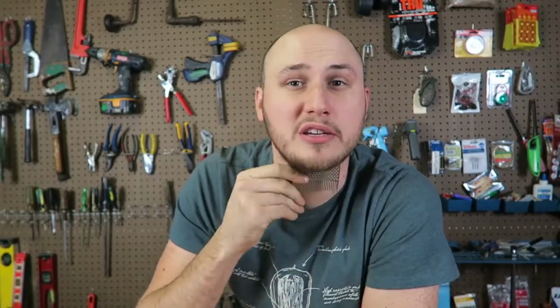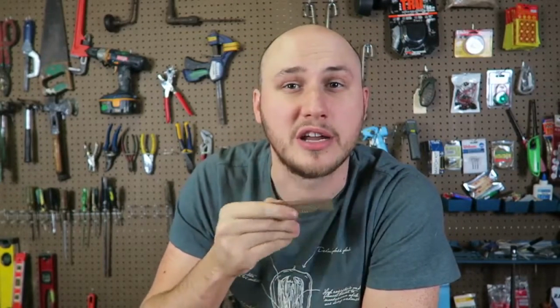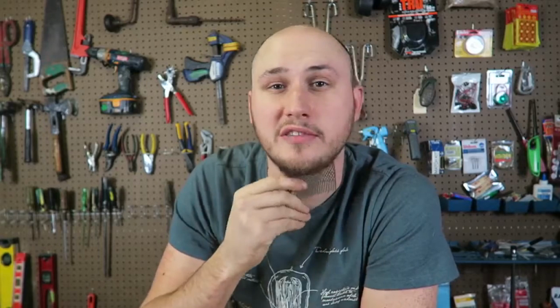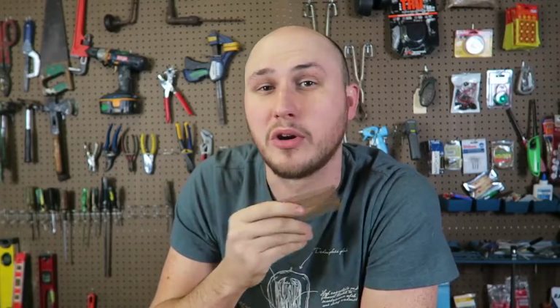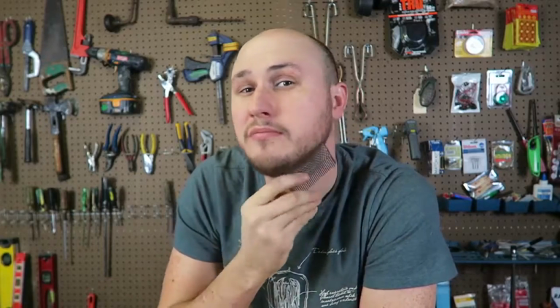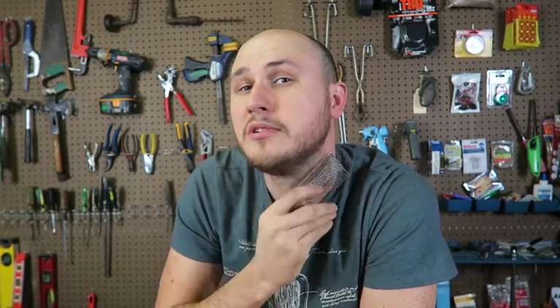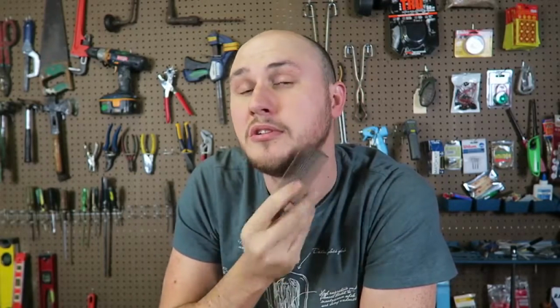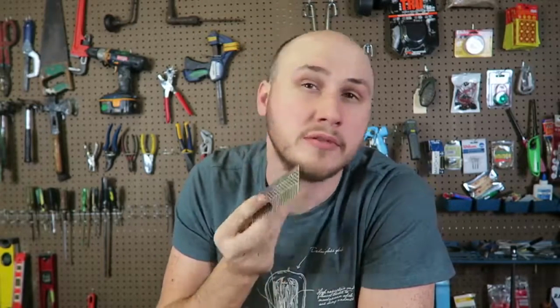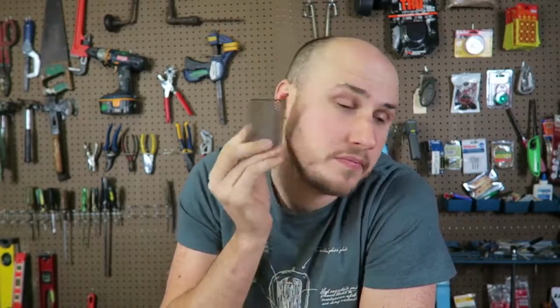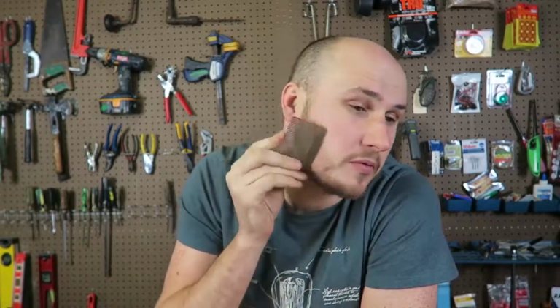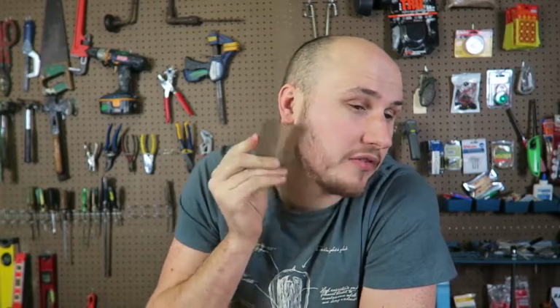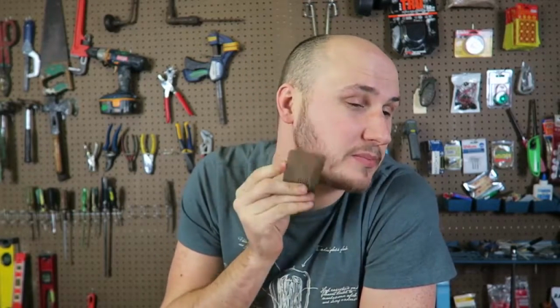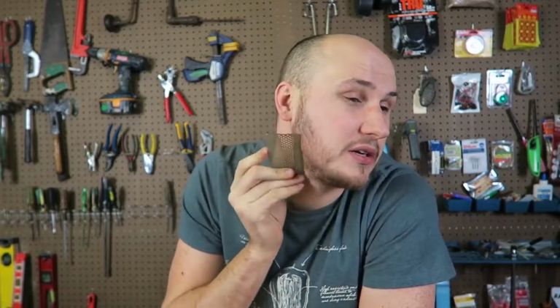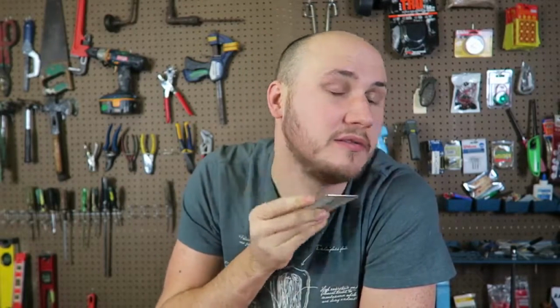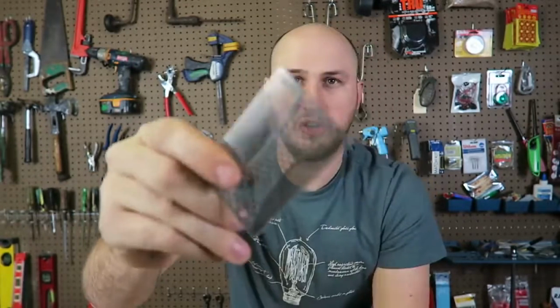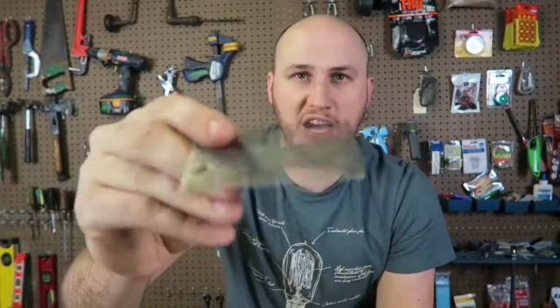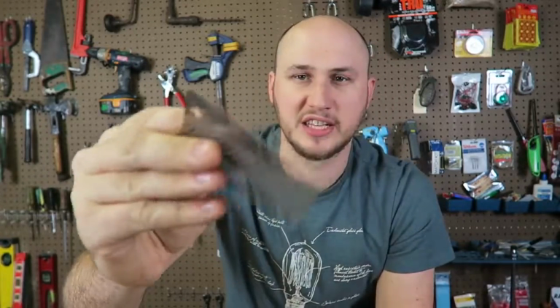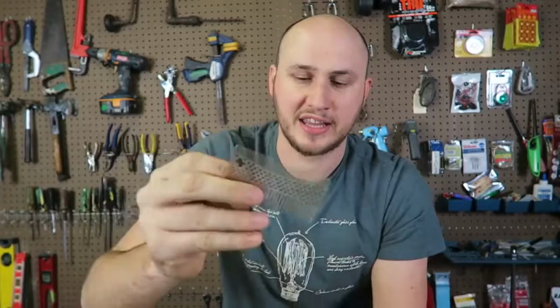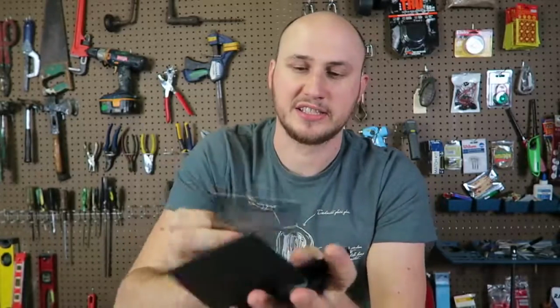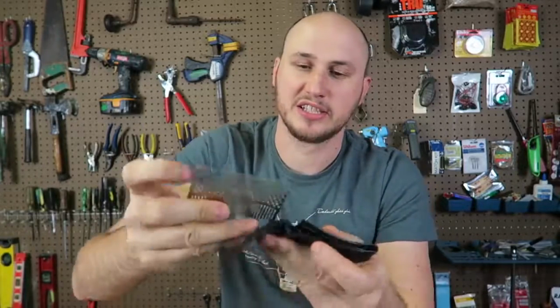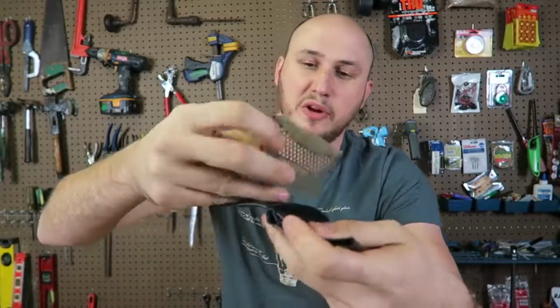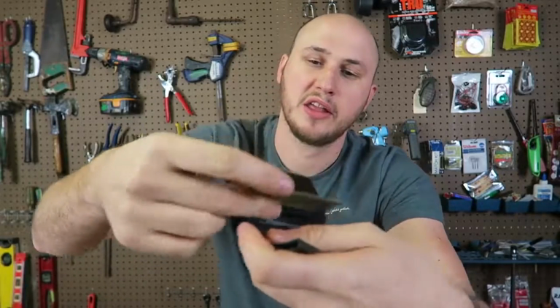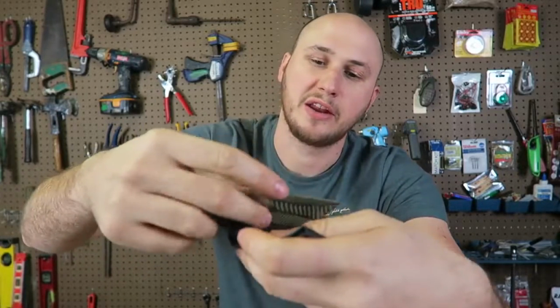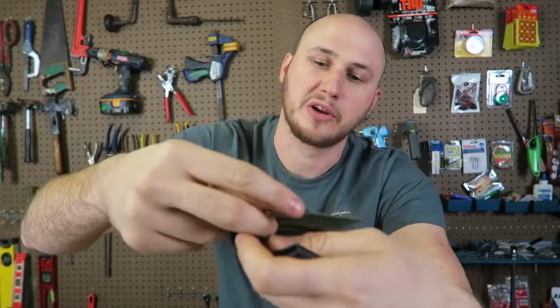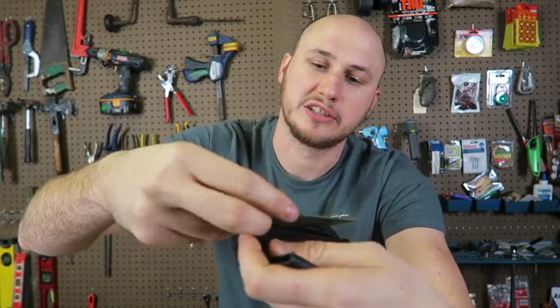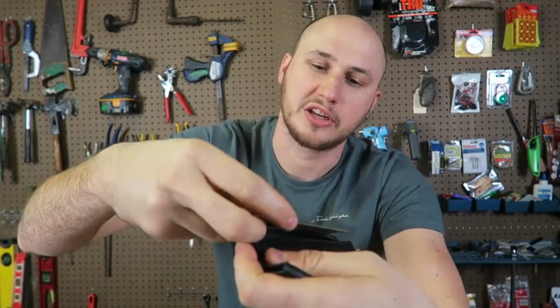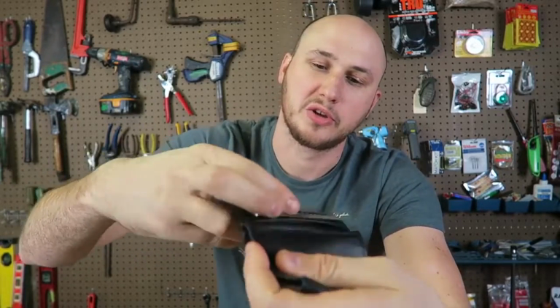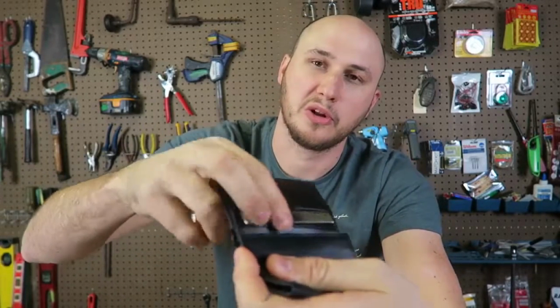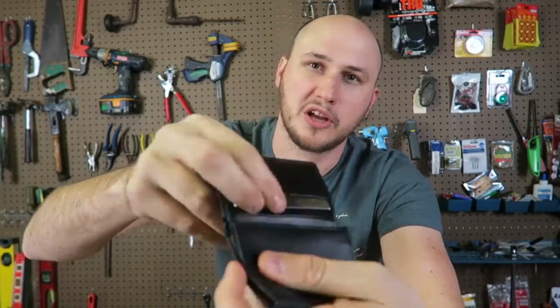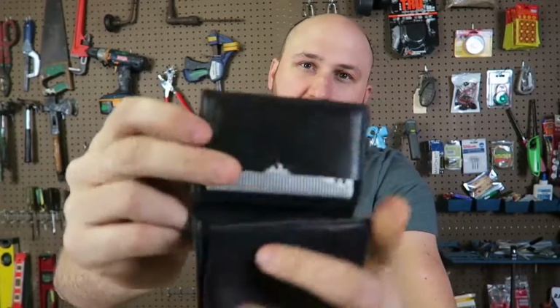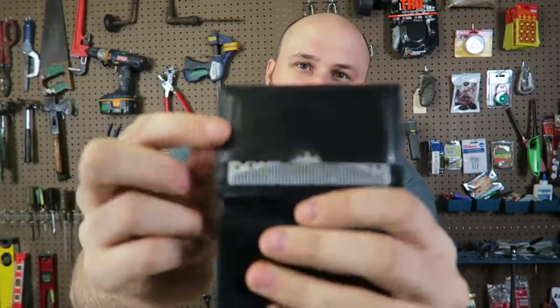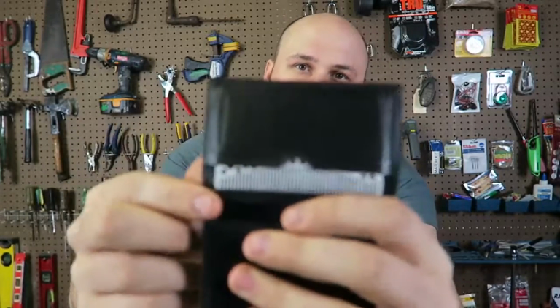Maybe I'll grow it out even more. Feels pretty good. I really like that it's really small — that way you can stick it into your wallet, no problem.